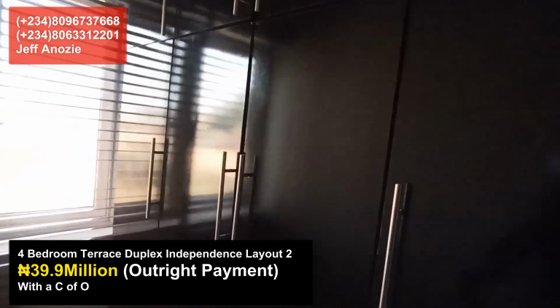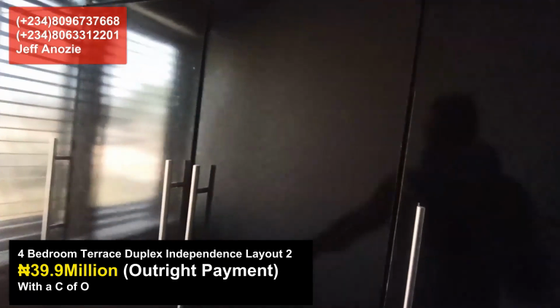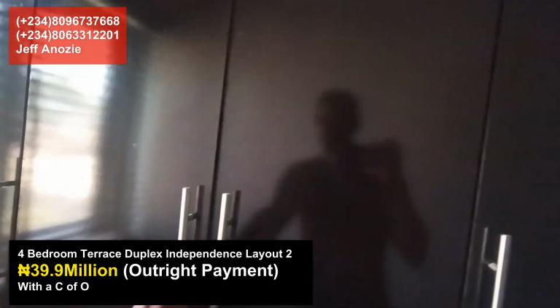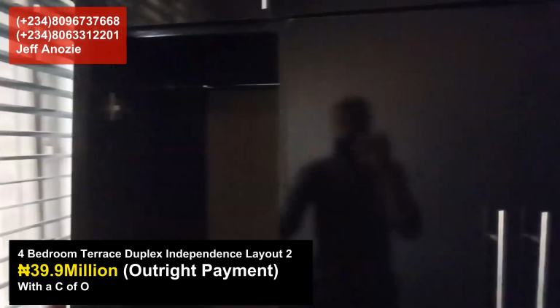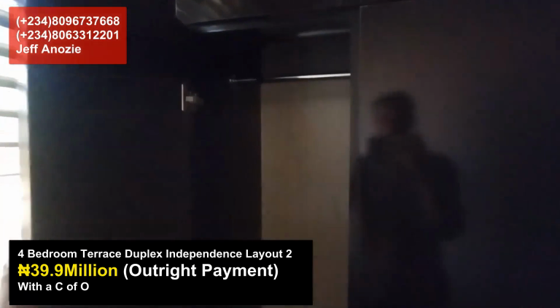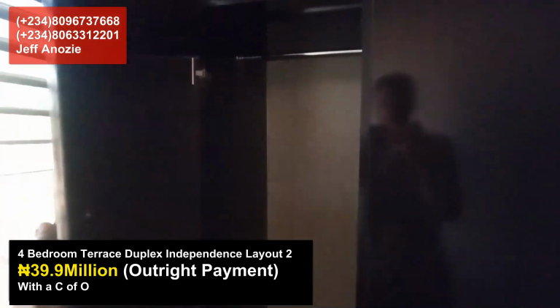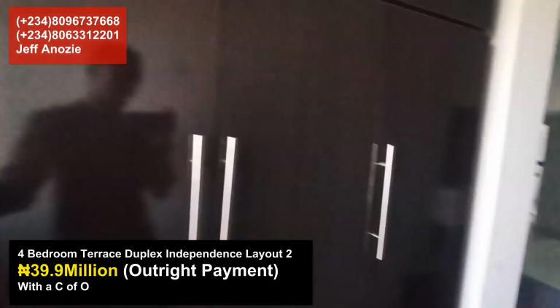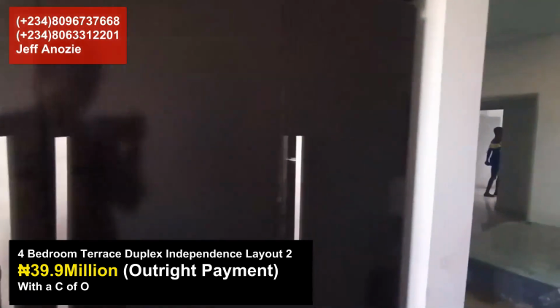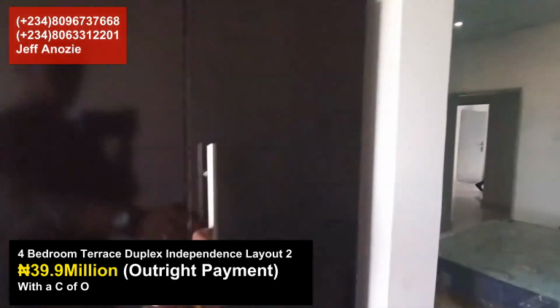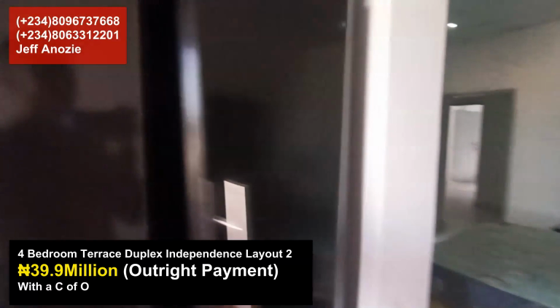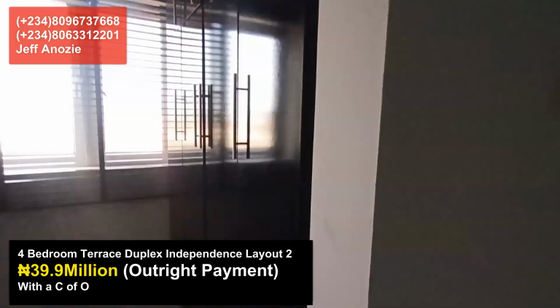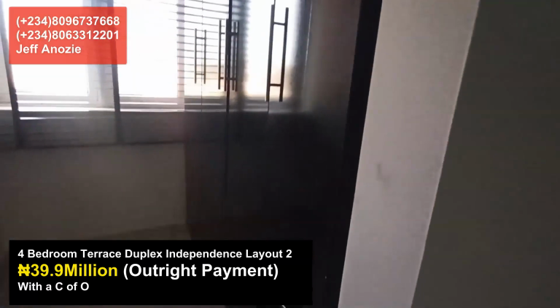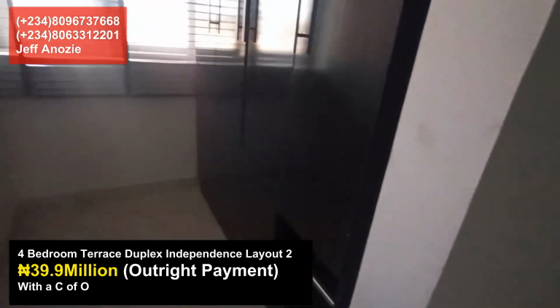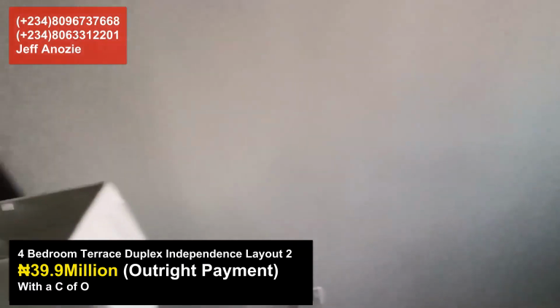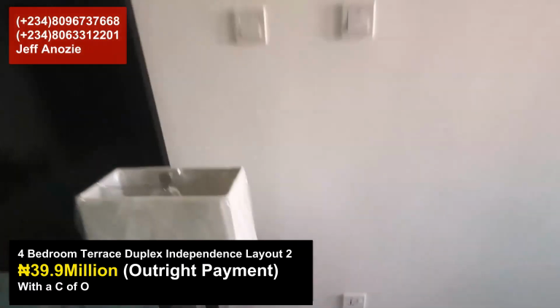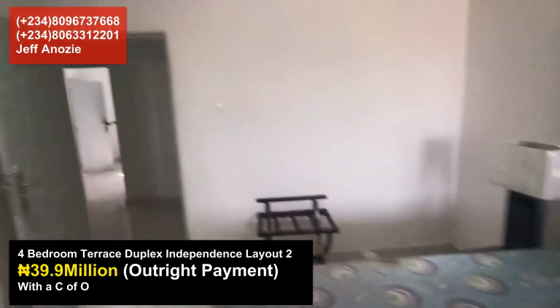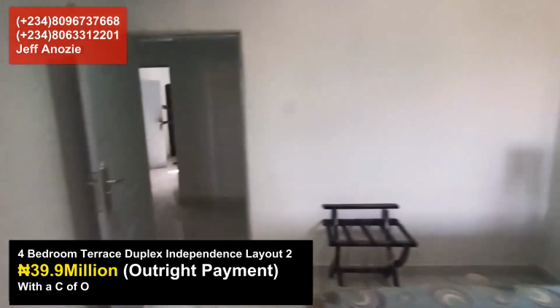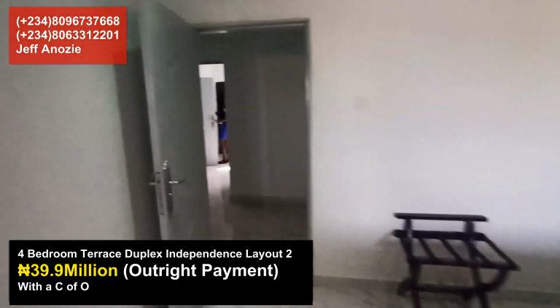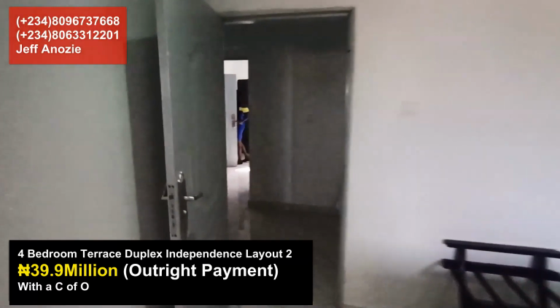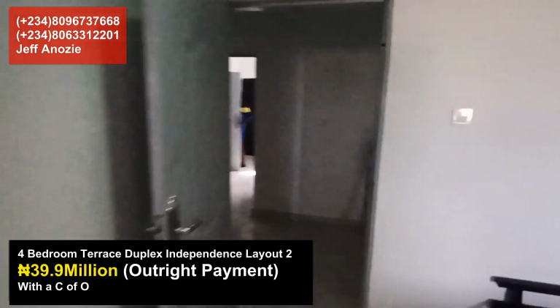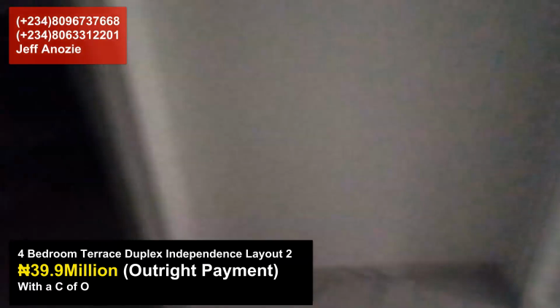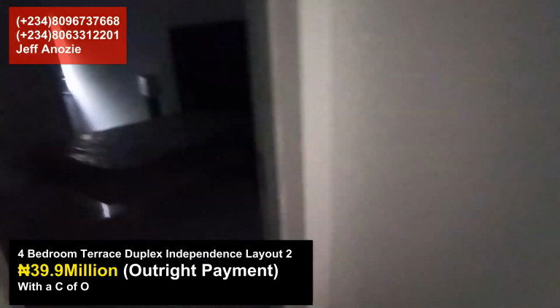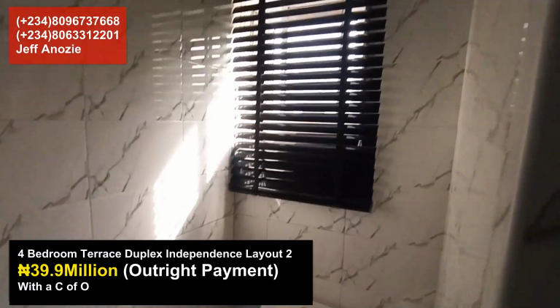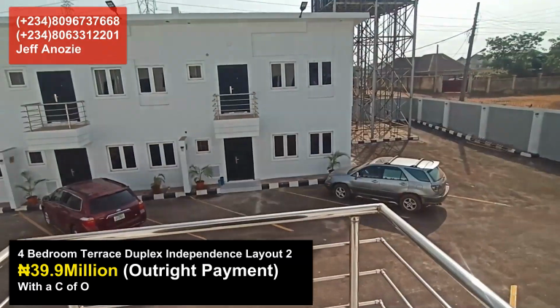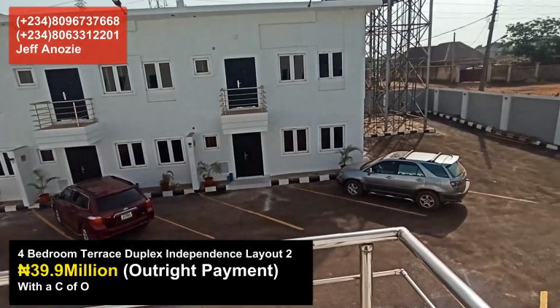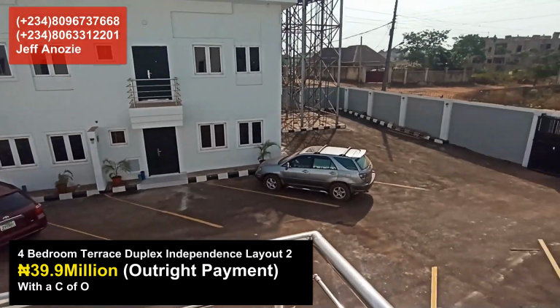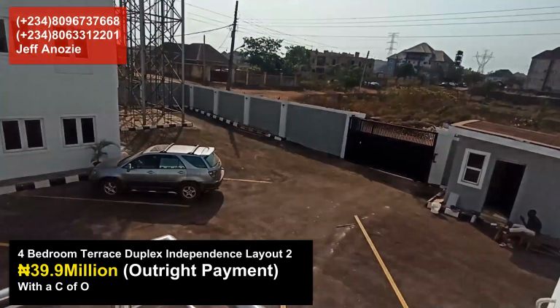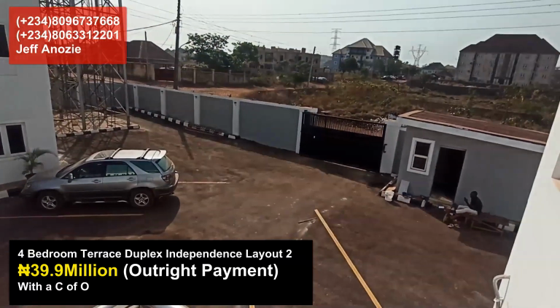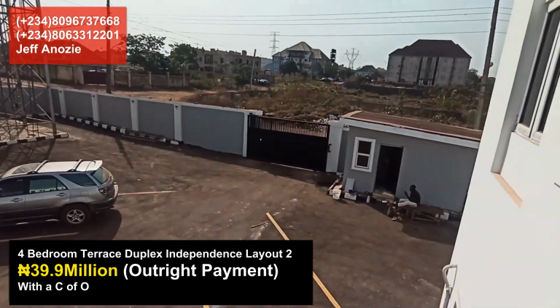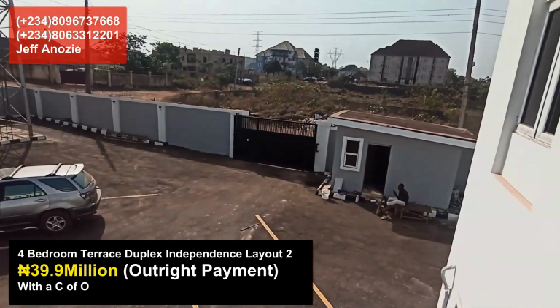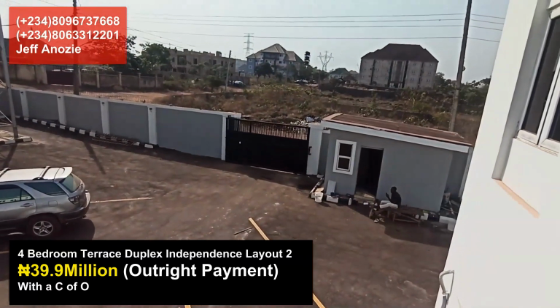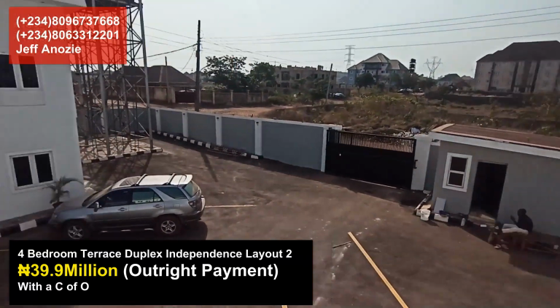All rooms come with wardrobes — you can see the beautiful wardrobes in this four-bedroom terrace duplex. Call us now for your unit; units are running out. From upstairs, see how beautiful this estate looks.